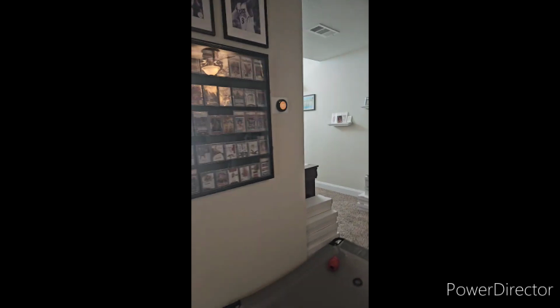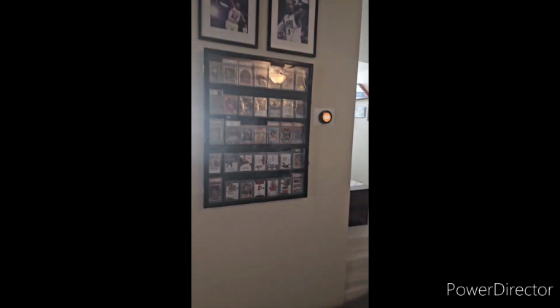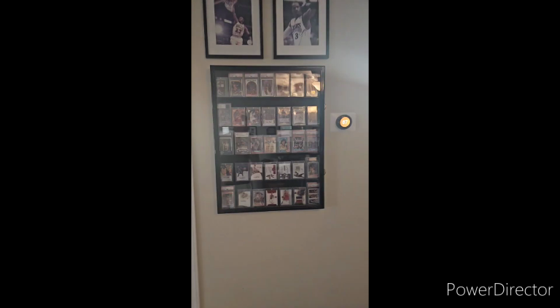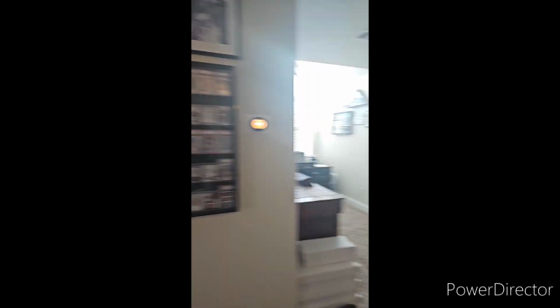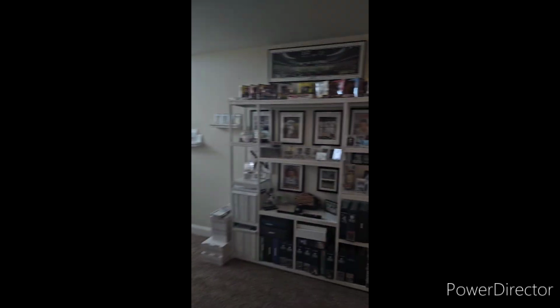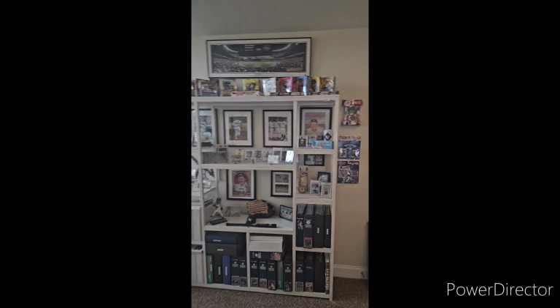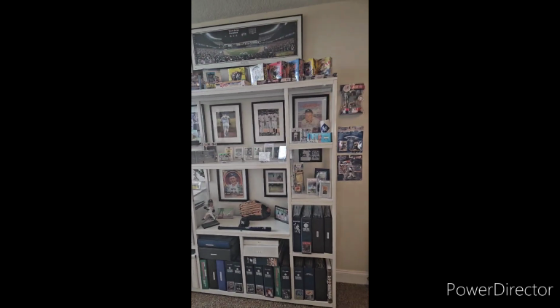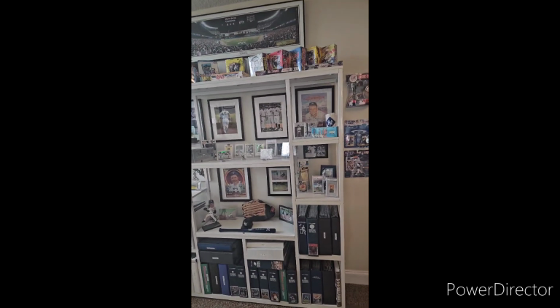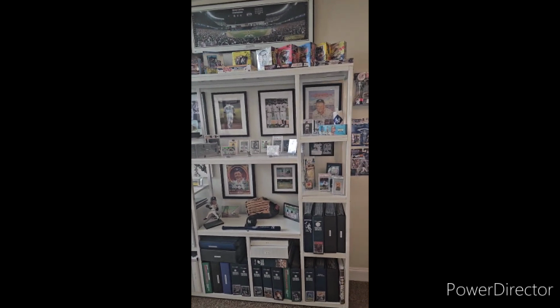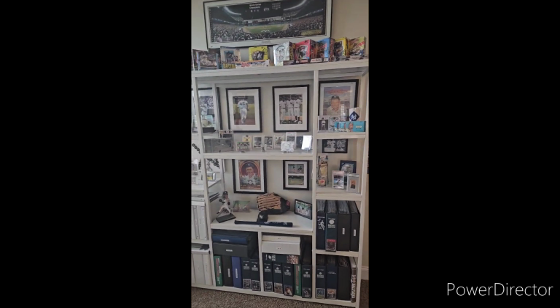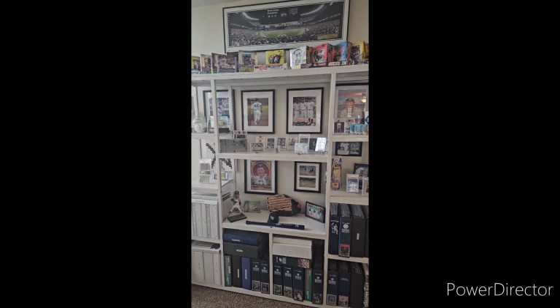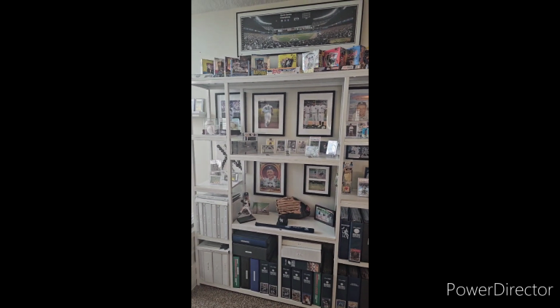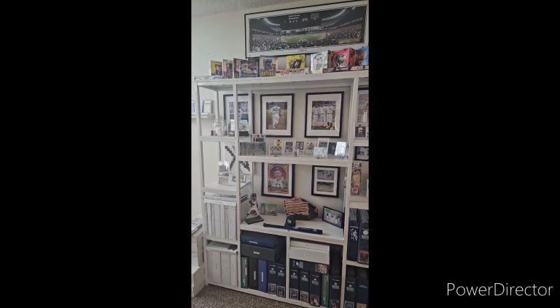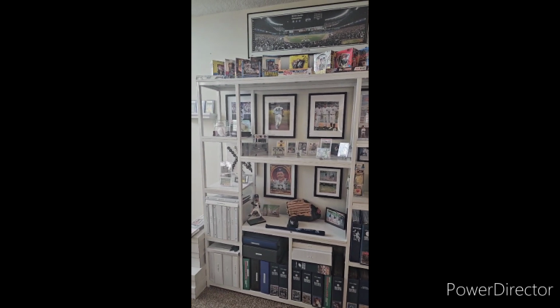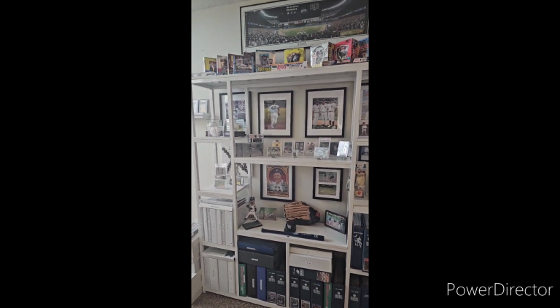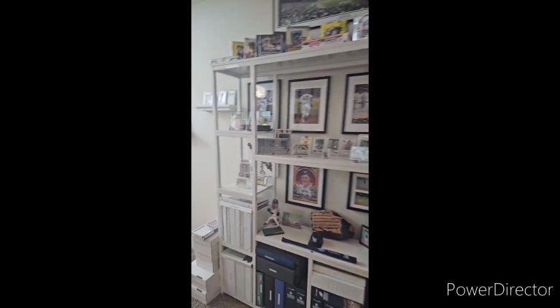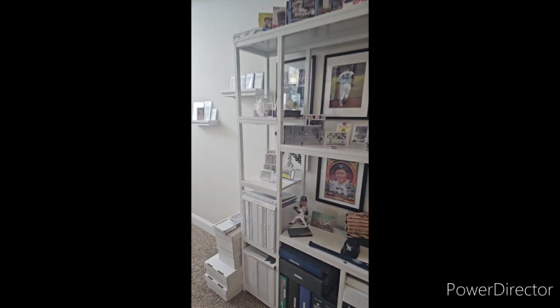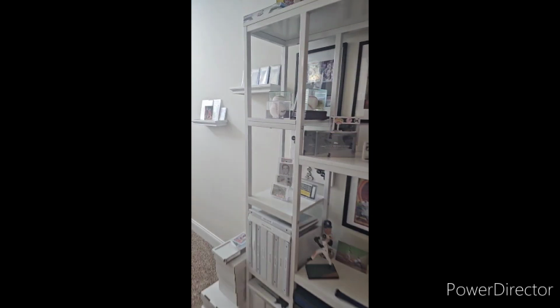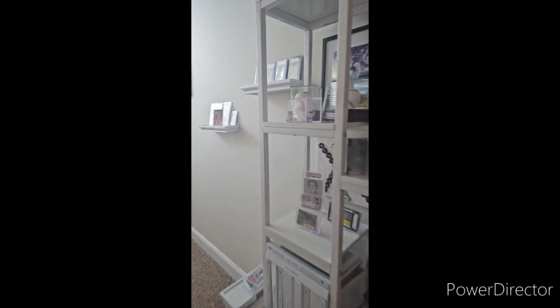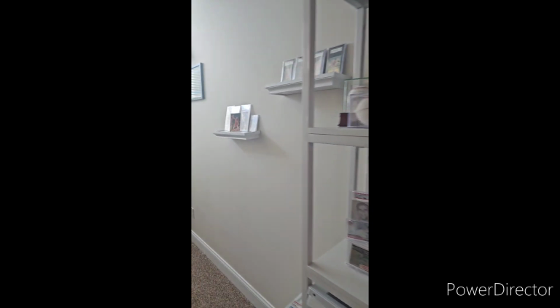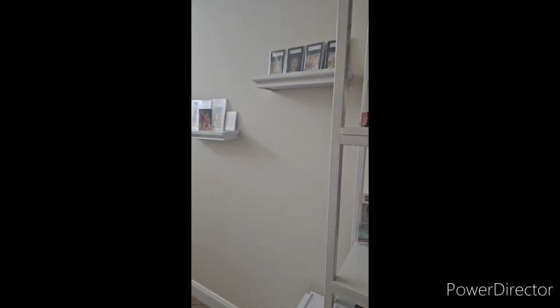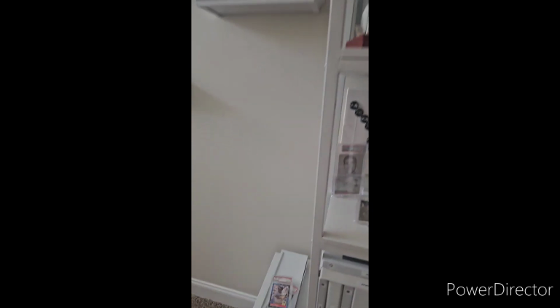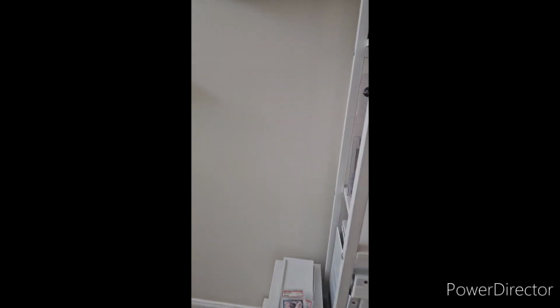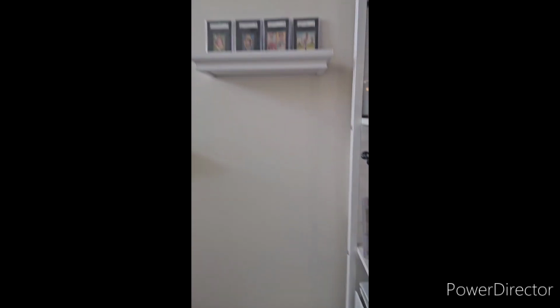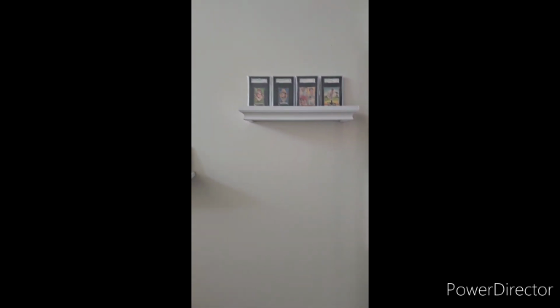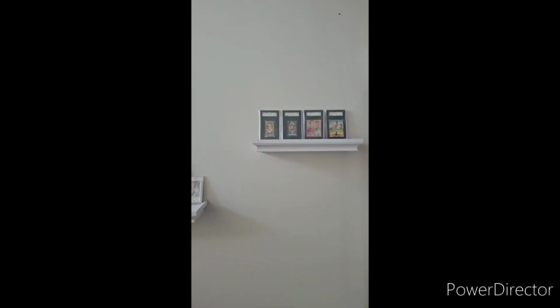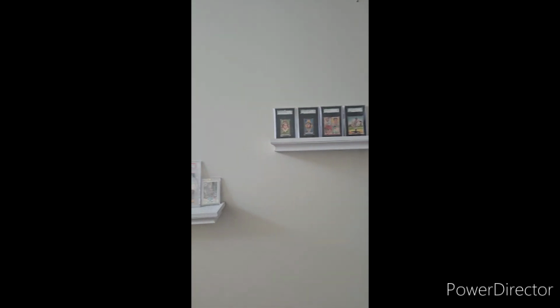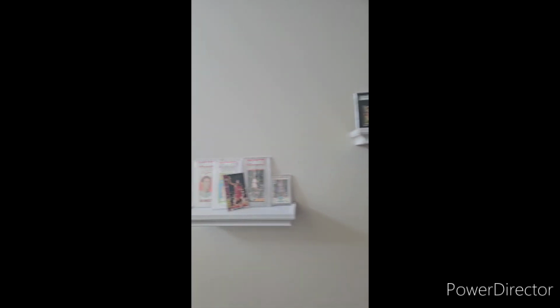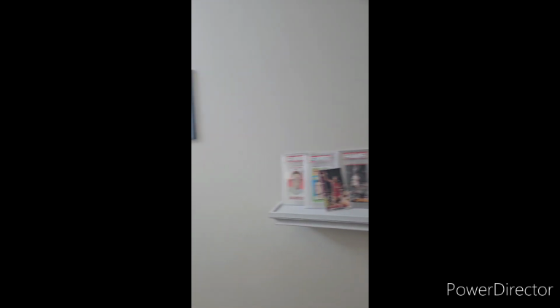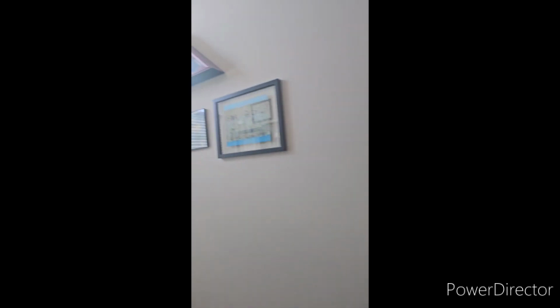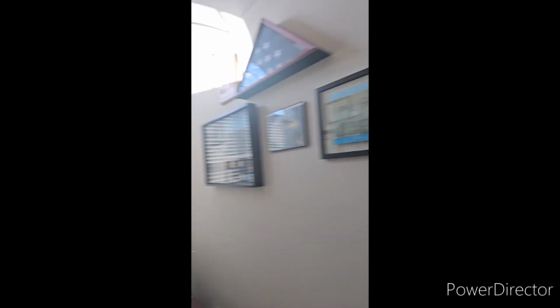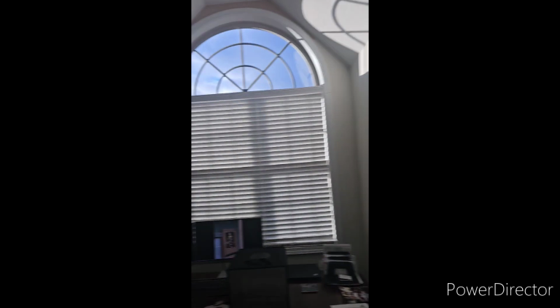A little basketball action over here. I redid this whole shelving area — looks really cool. I'm still working over here, so I've got another shelf to hang. I've got this one — it's my military stuff.